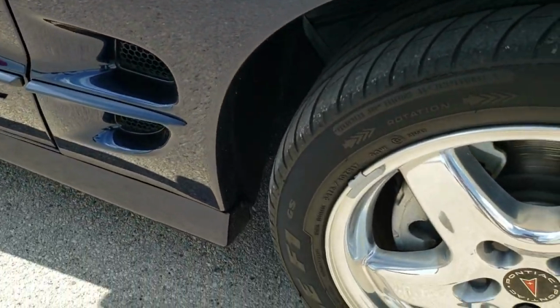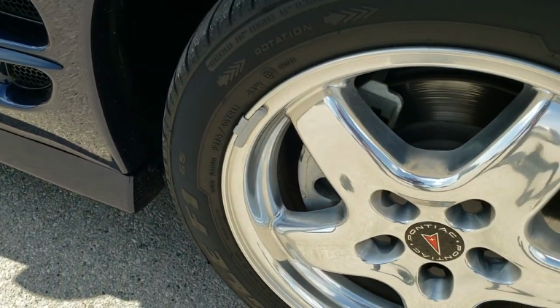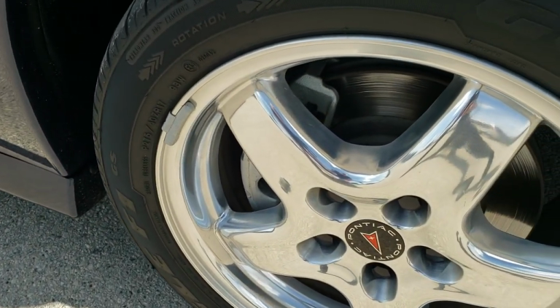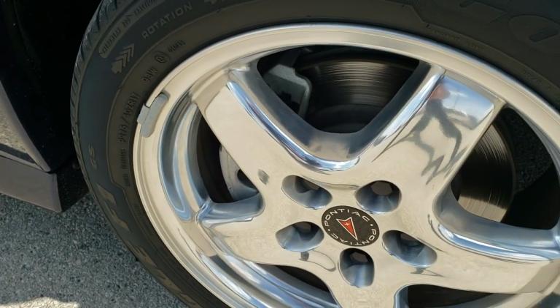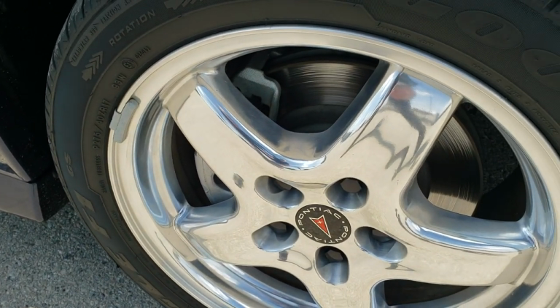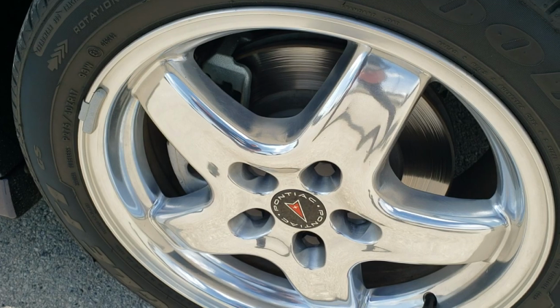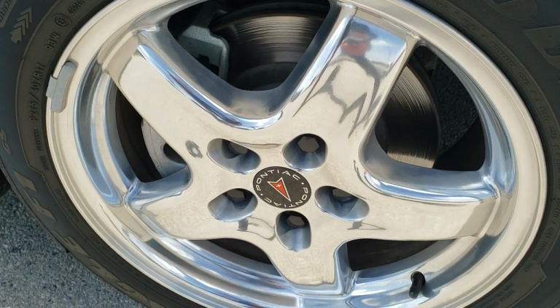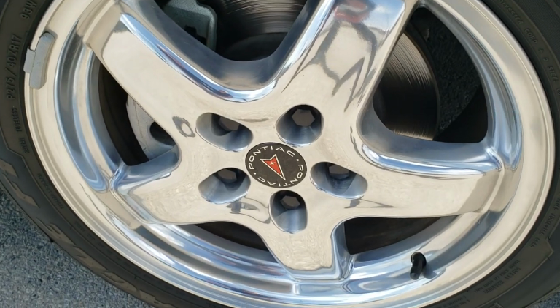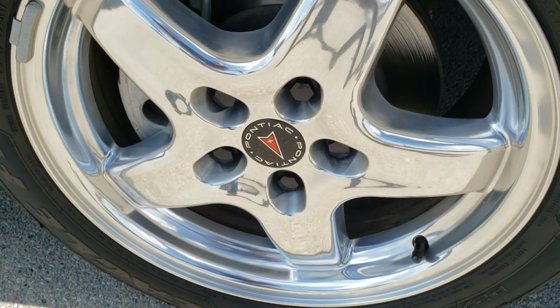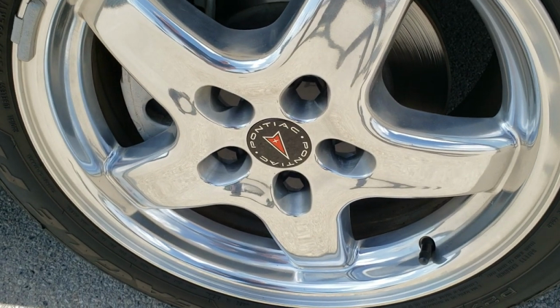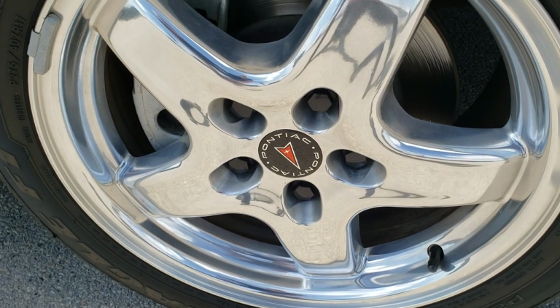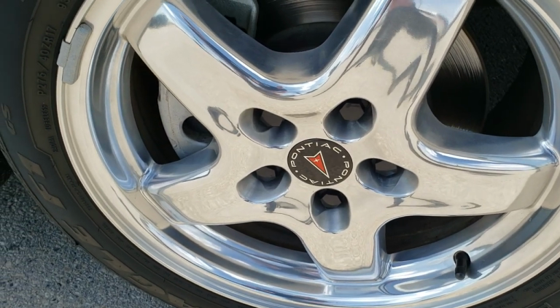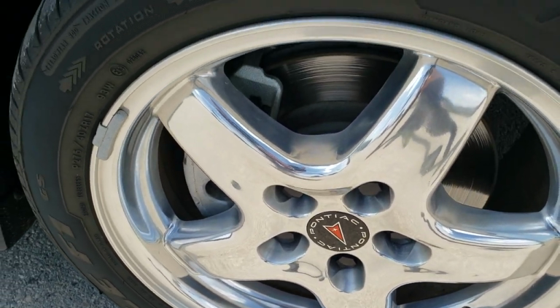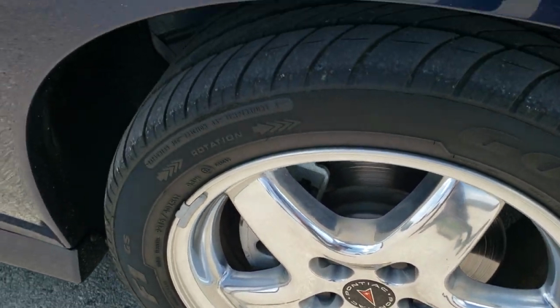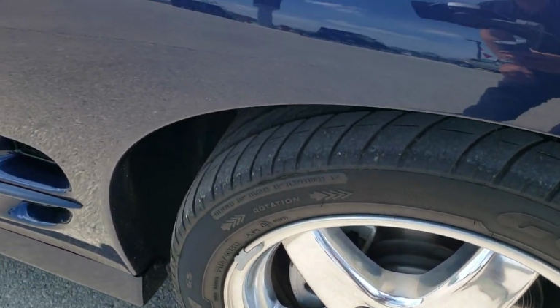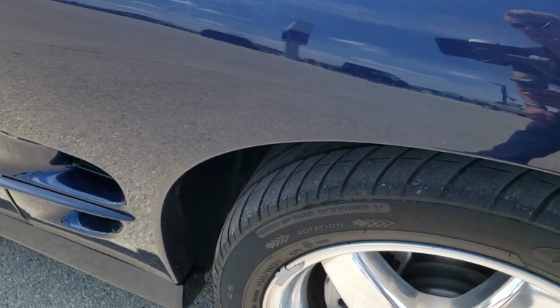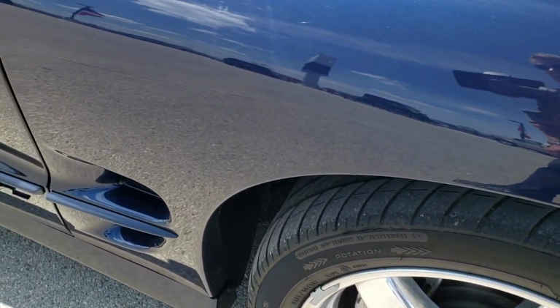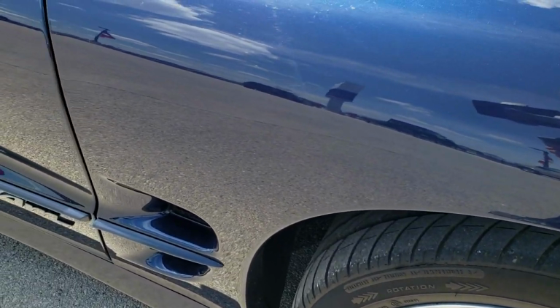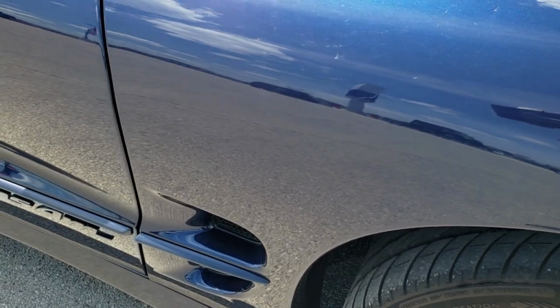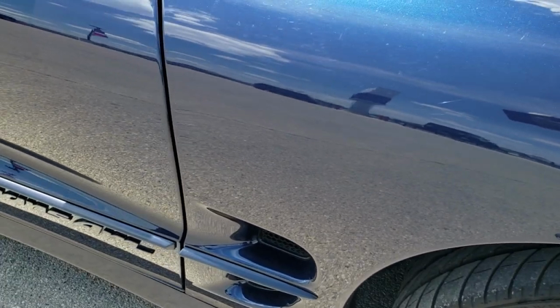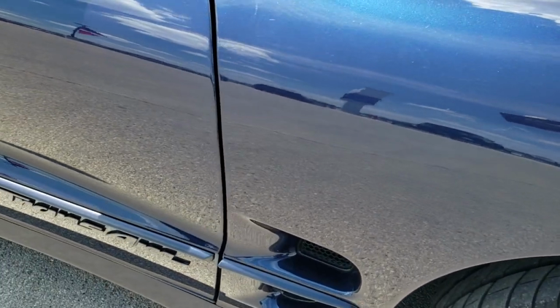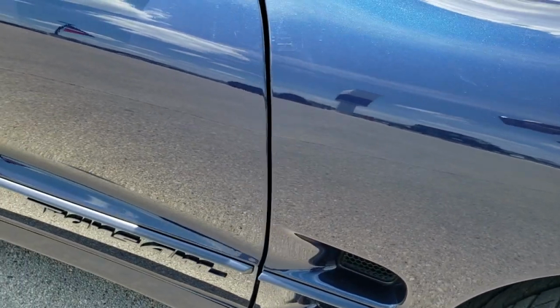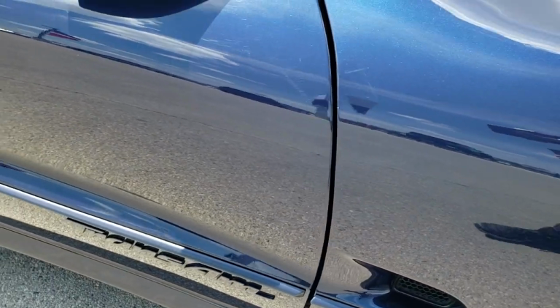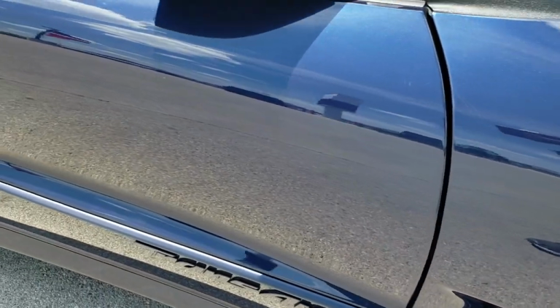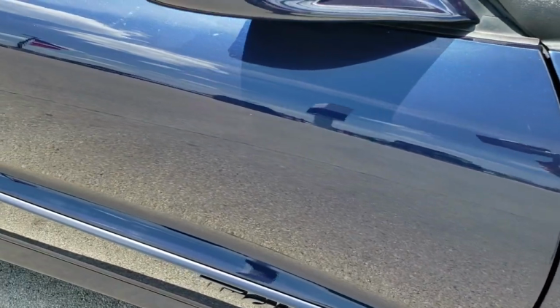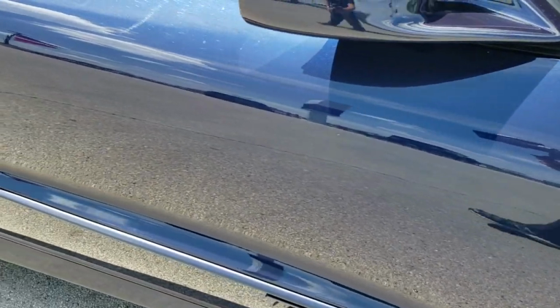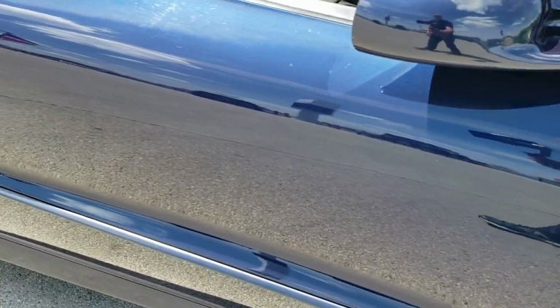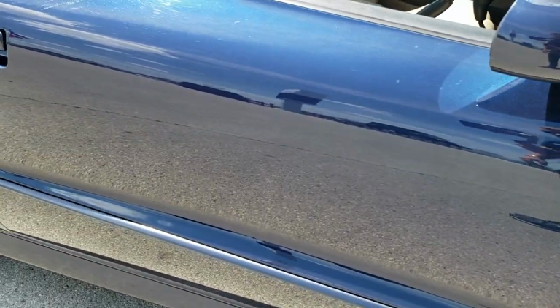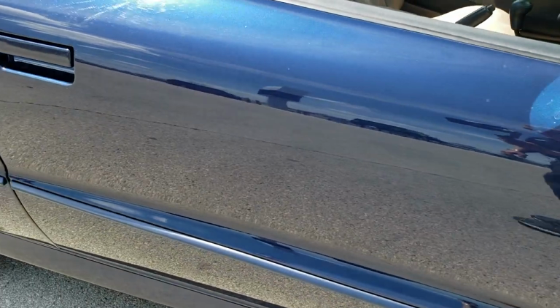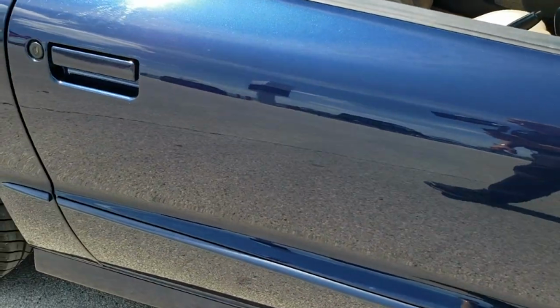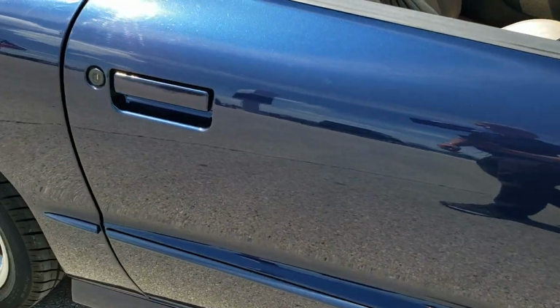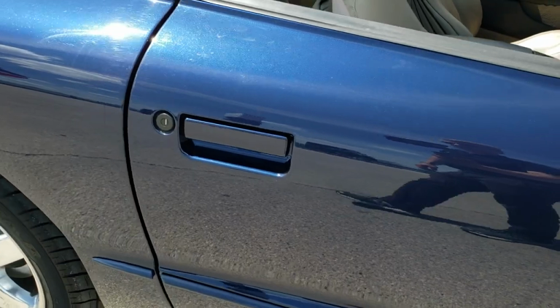Passenger side rim — no scuffs or scrapes. And as you go down this side of the car you can see just how clean the body is, how reflective and mirror-like that paint is.